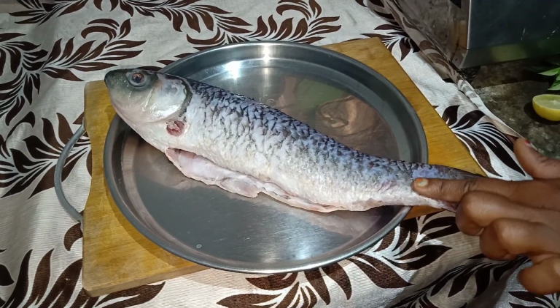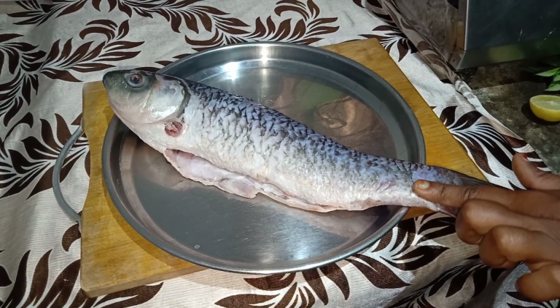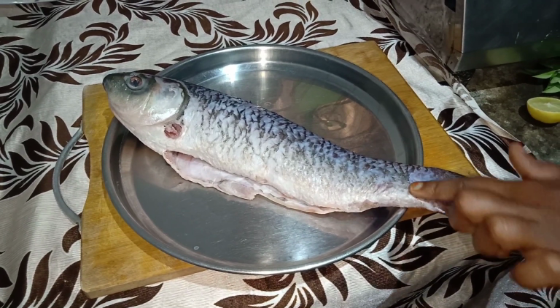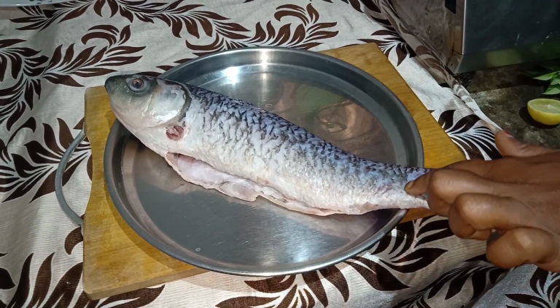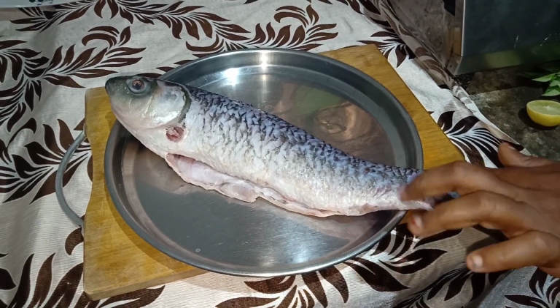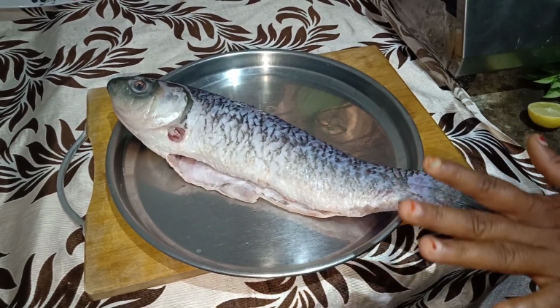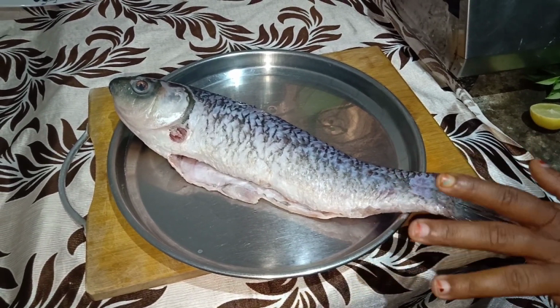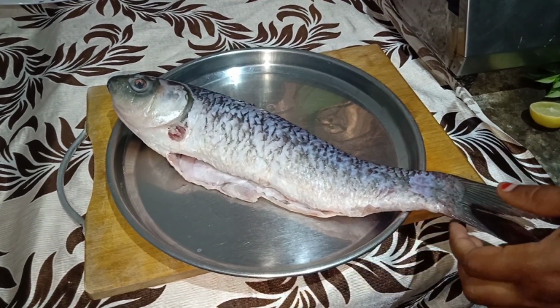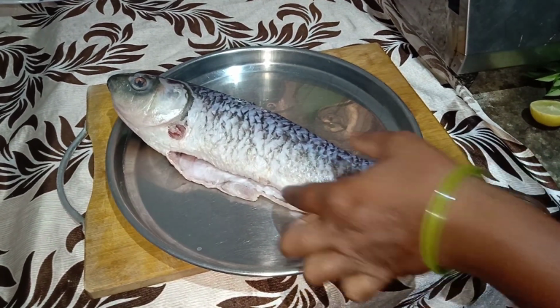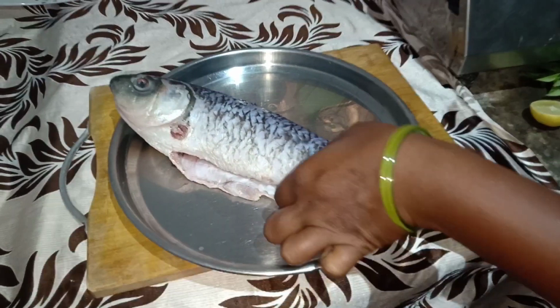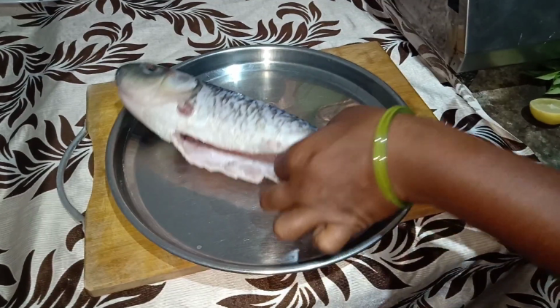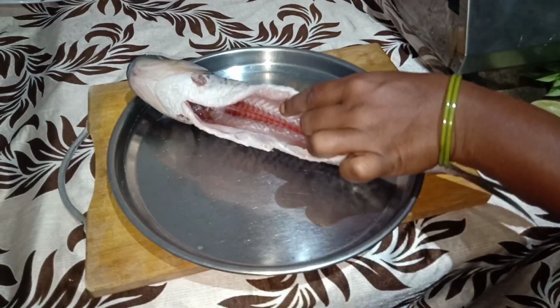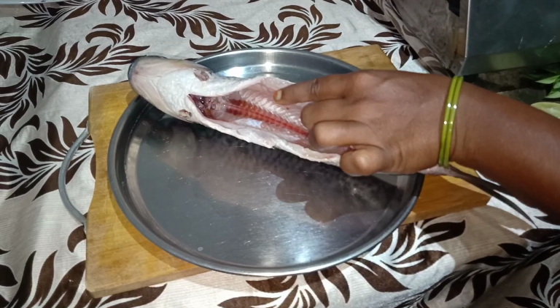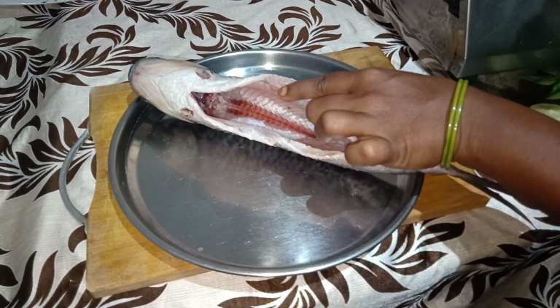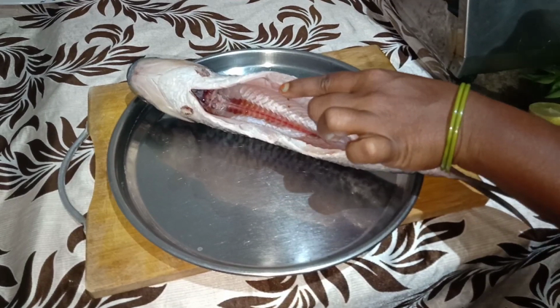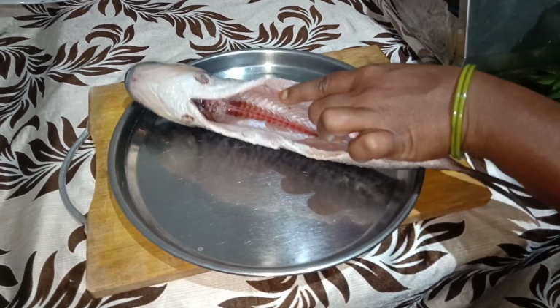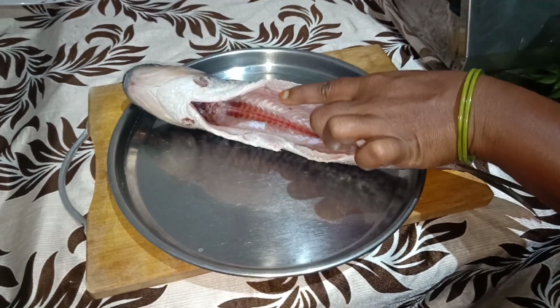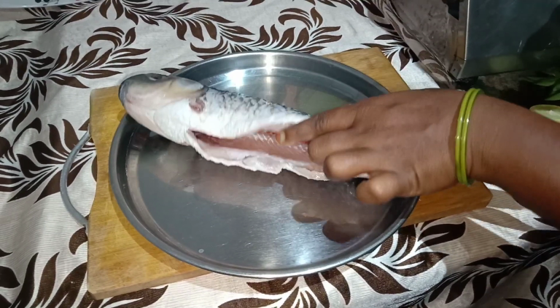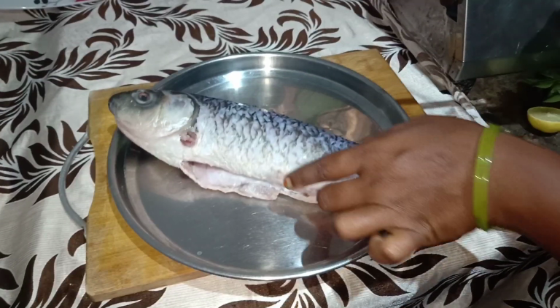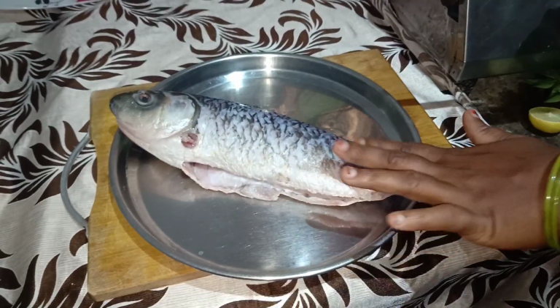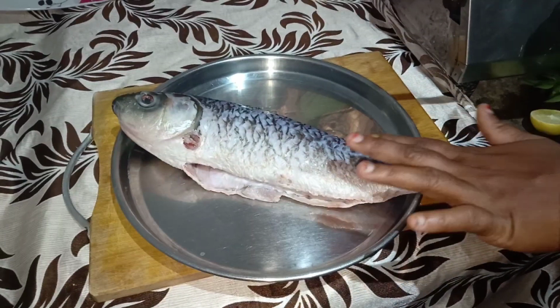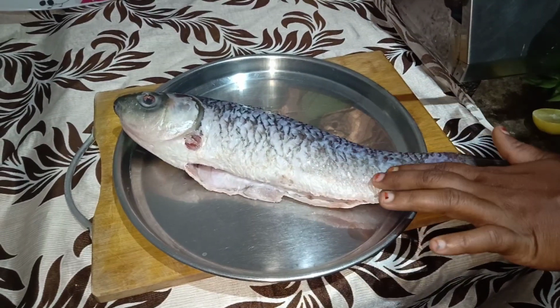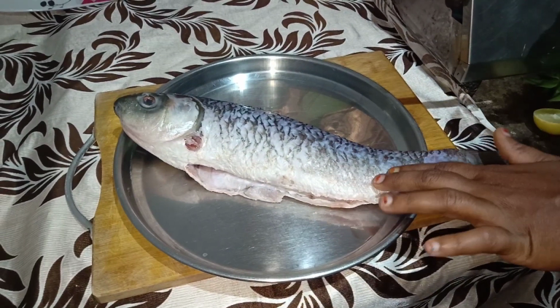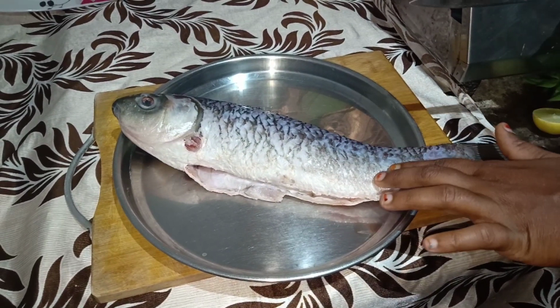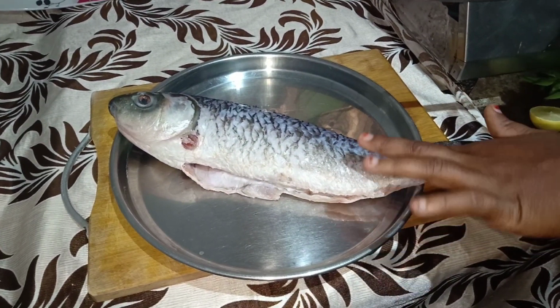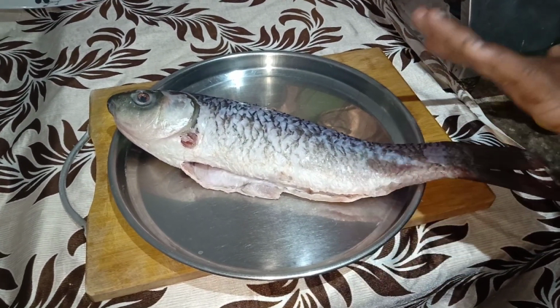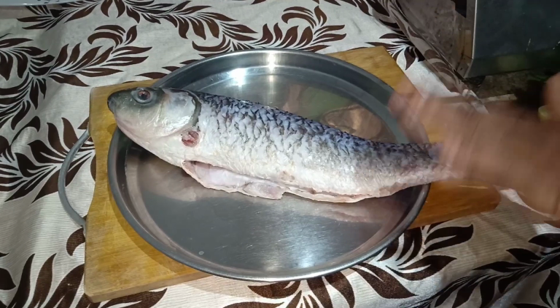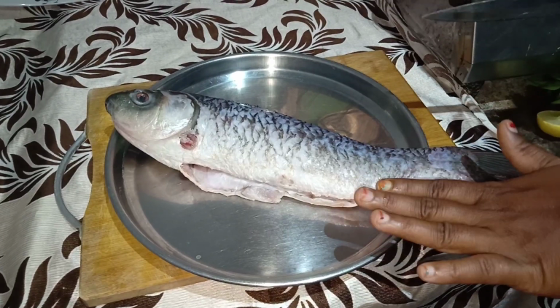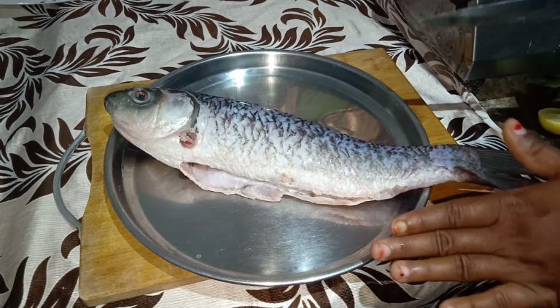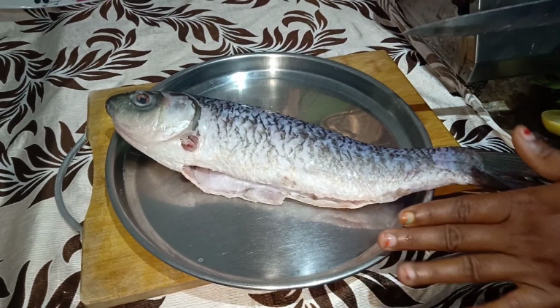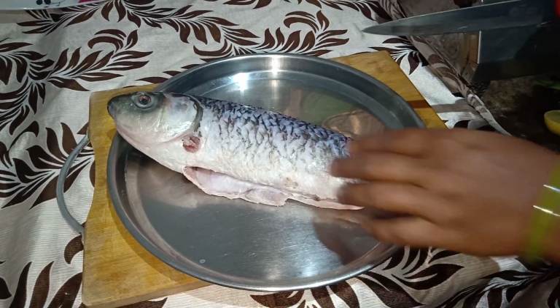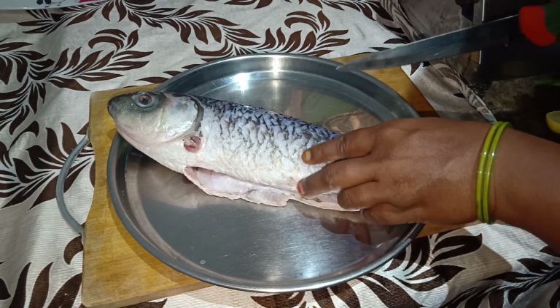This fish is clean and has already been processed through the cleaning stage.